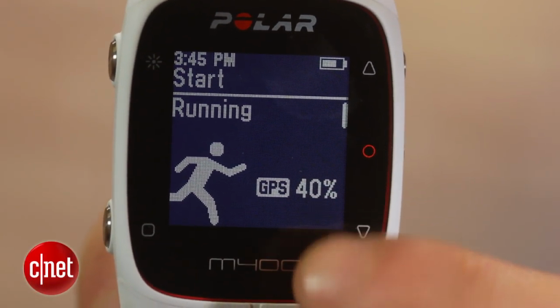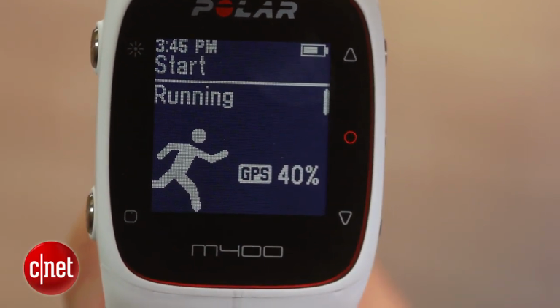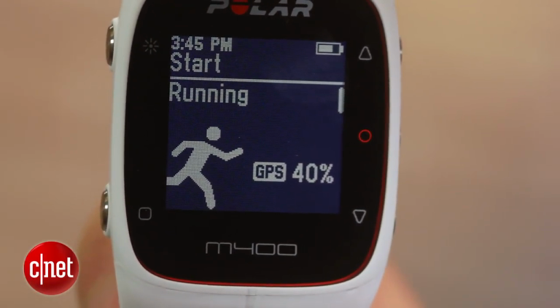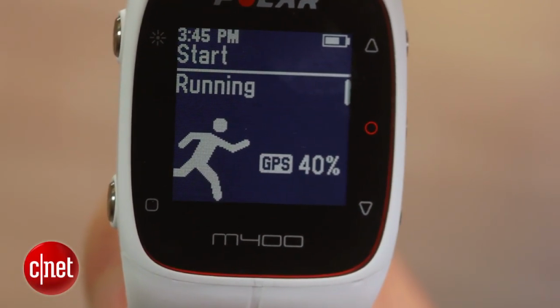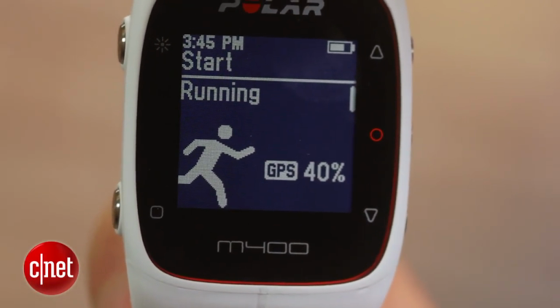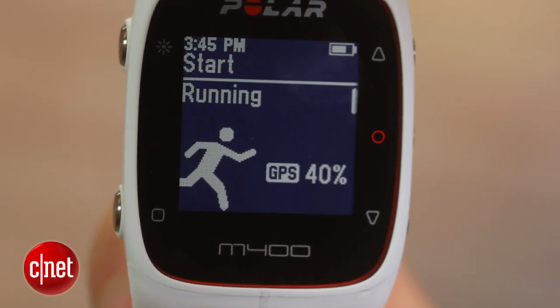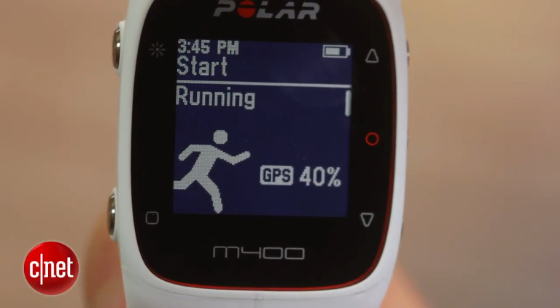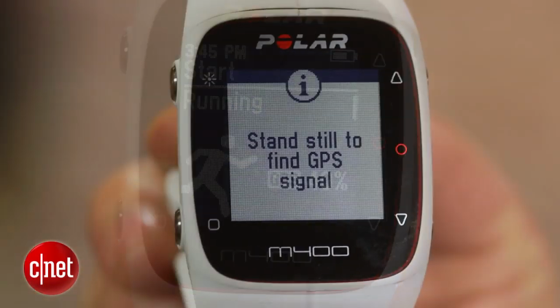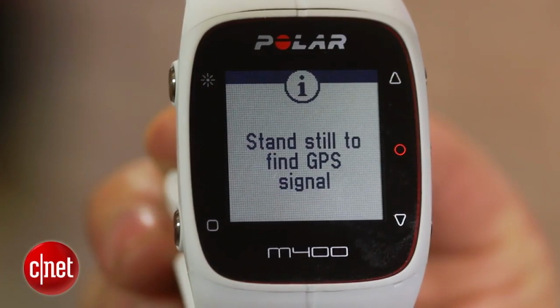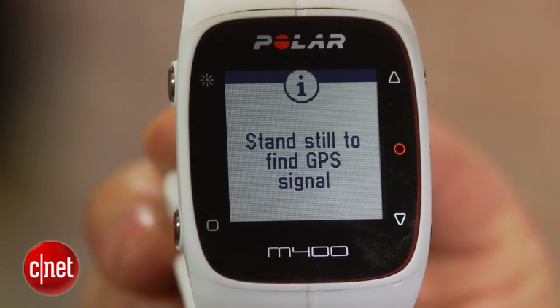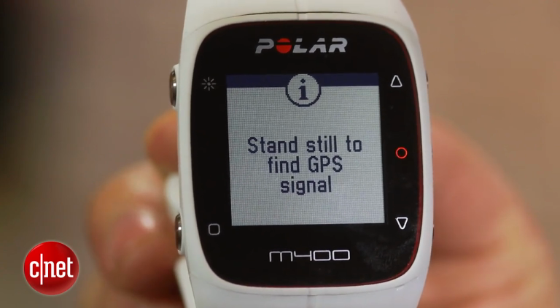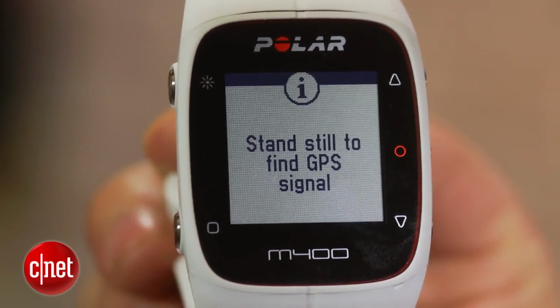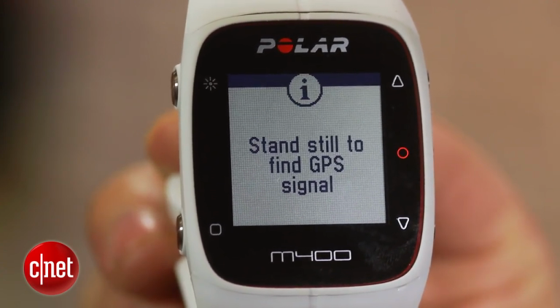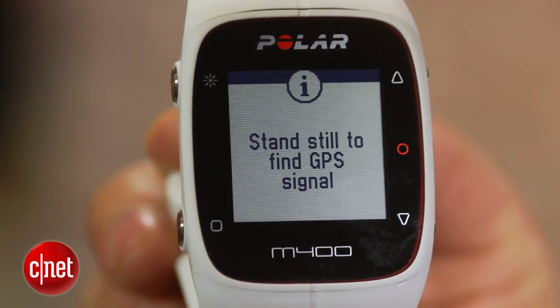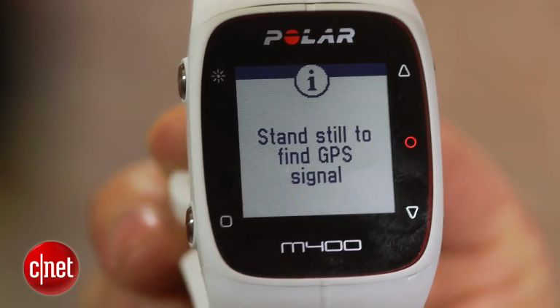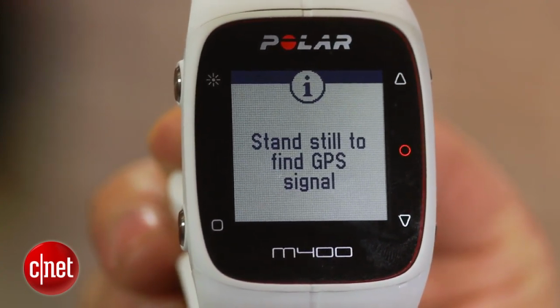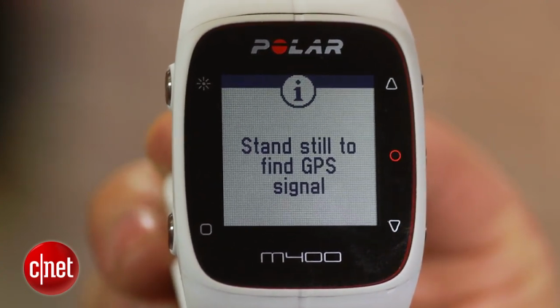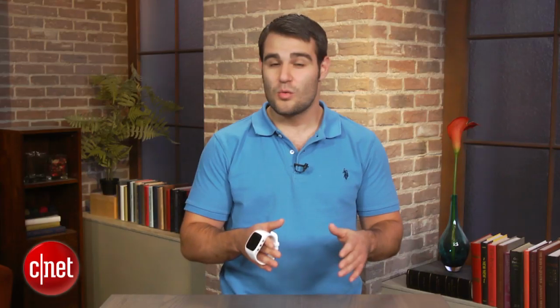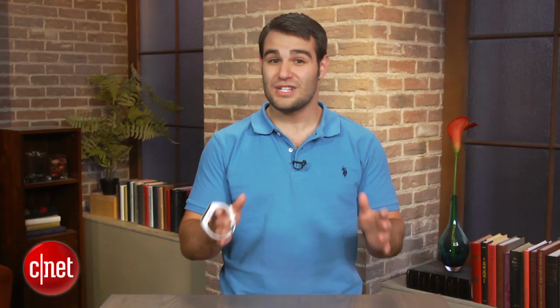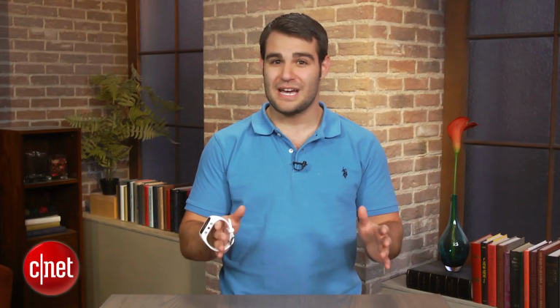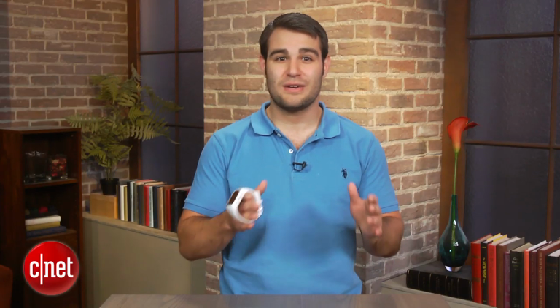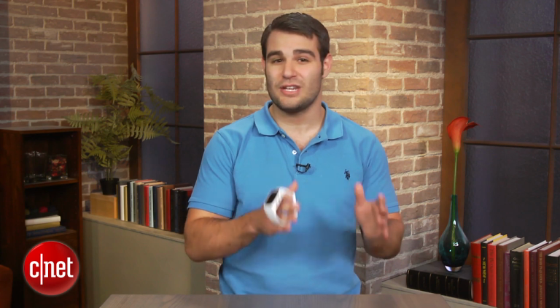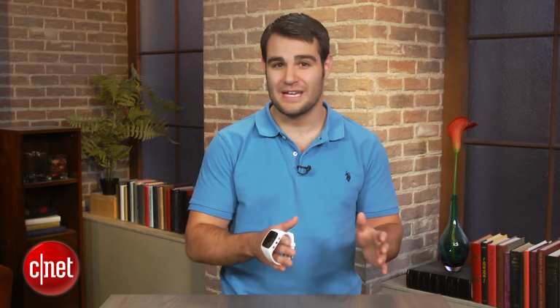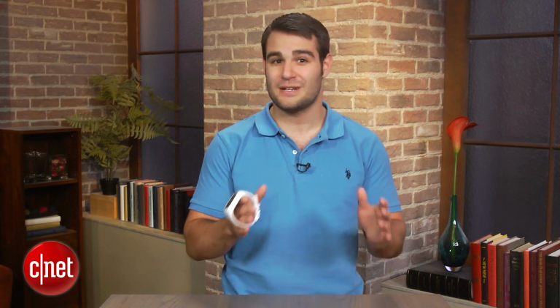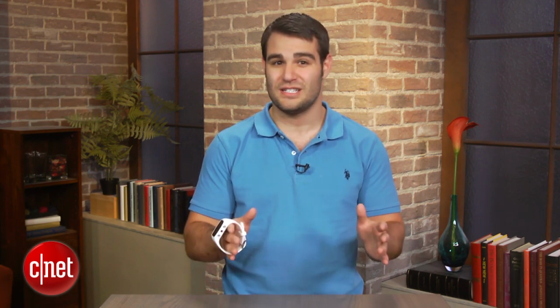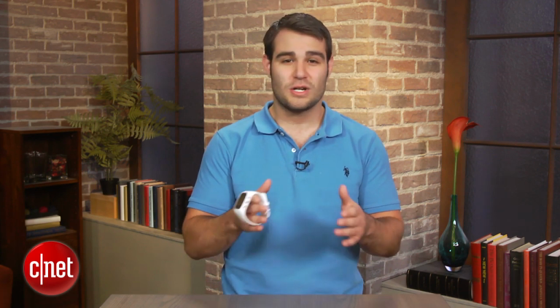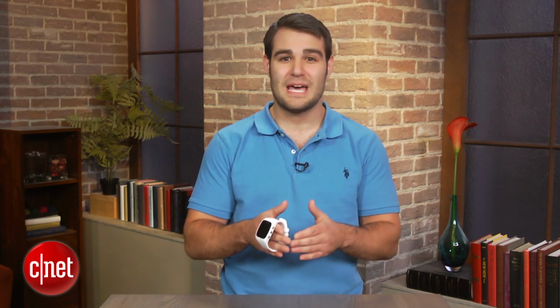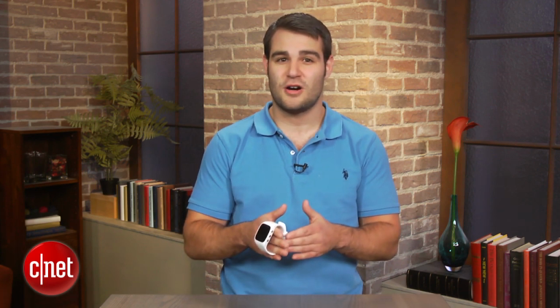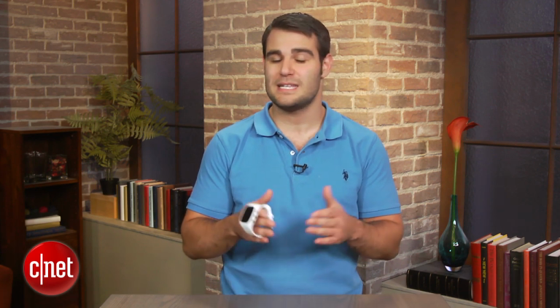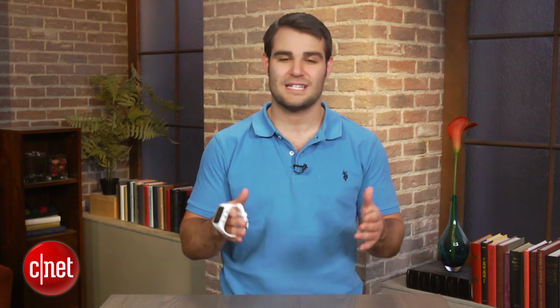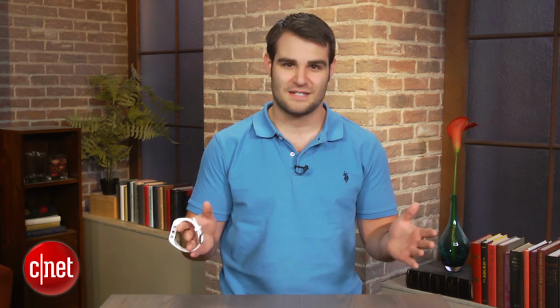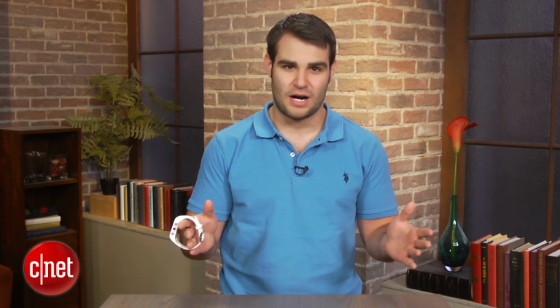I did have trouble maintaining a GPS signal in New York City, and that's something you should definitely consider before buying this watch. Without the GPS, you can't get your pace or distance, which makes the M400 simply an expensive stopwatch.